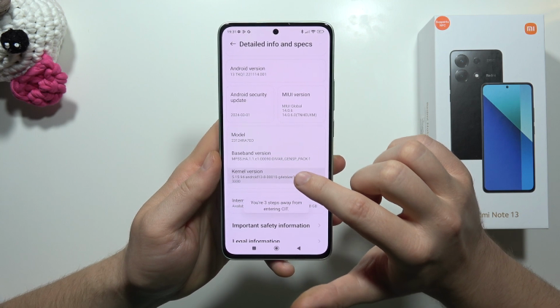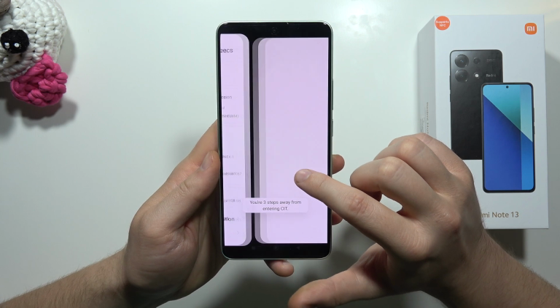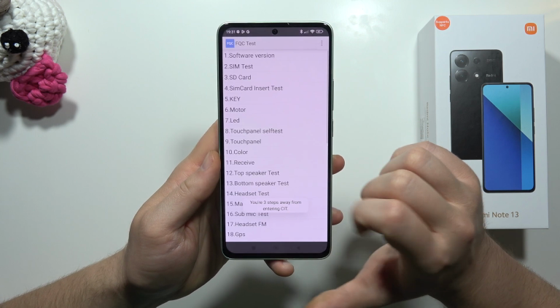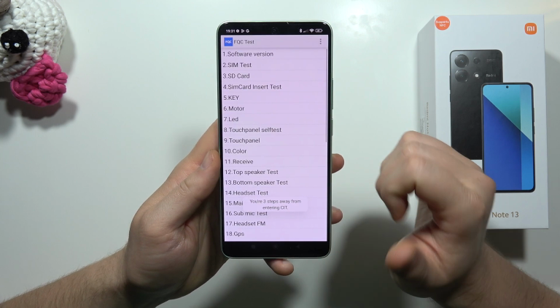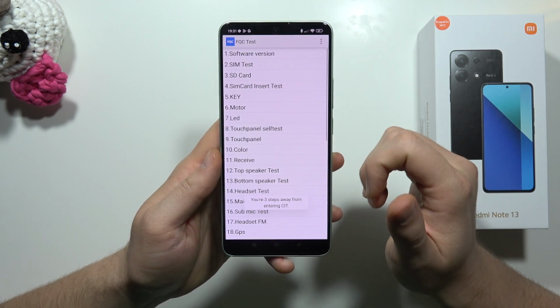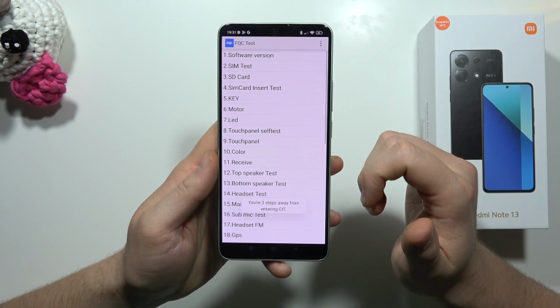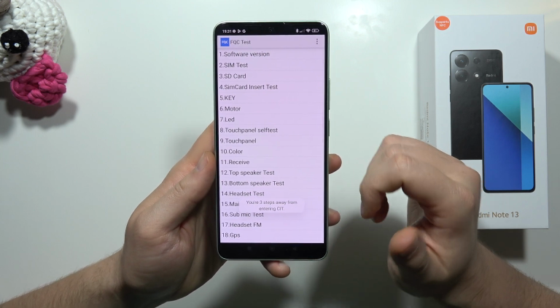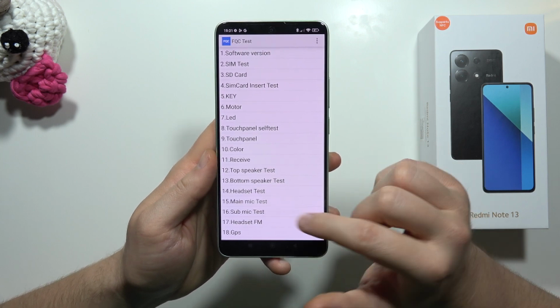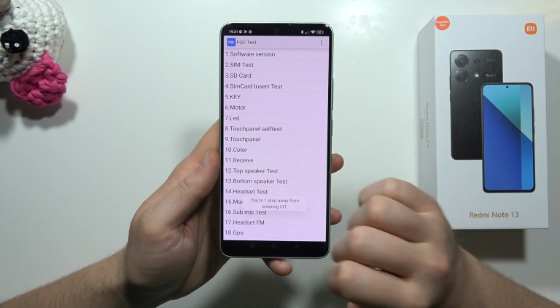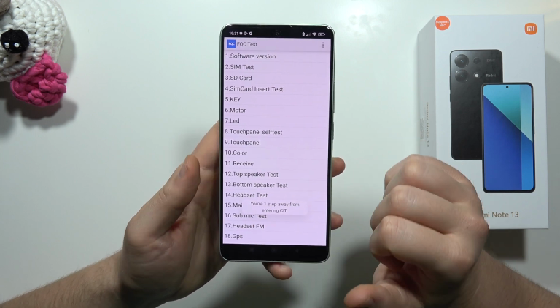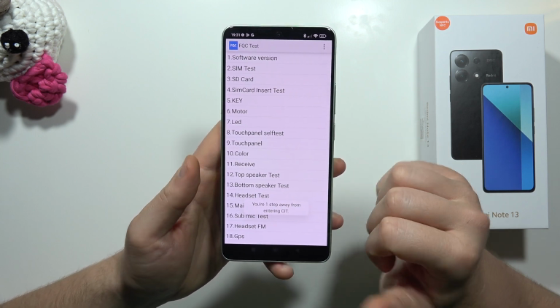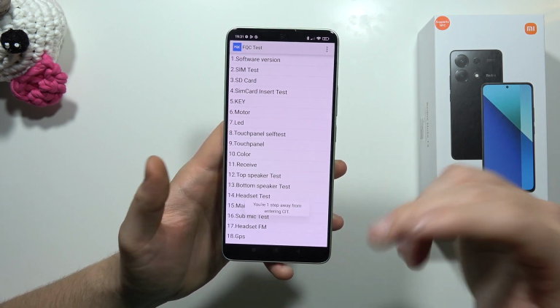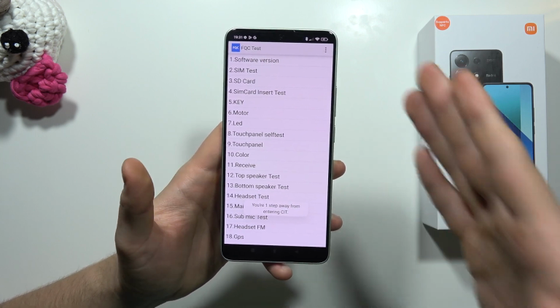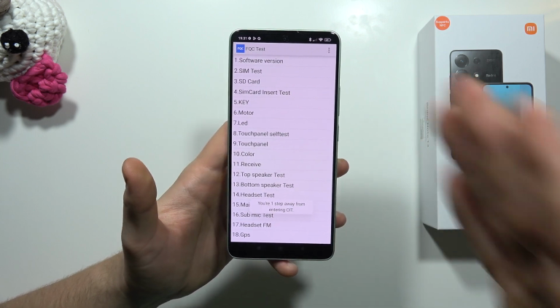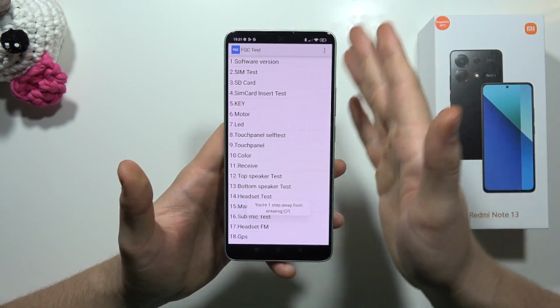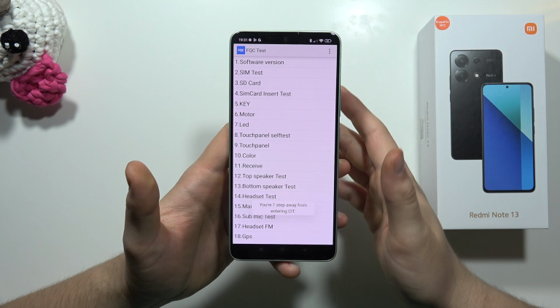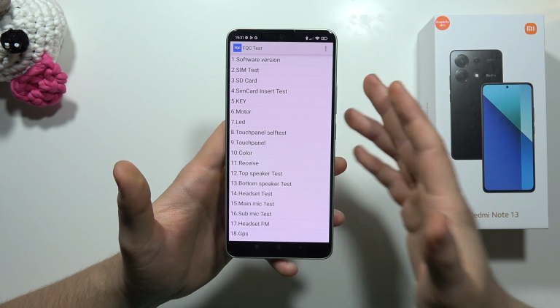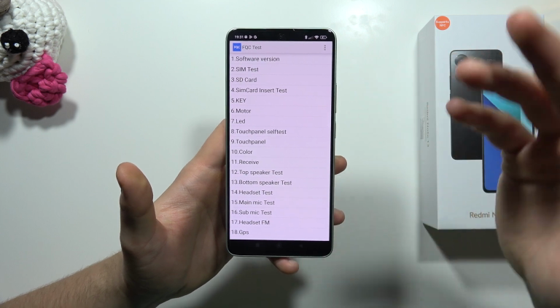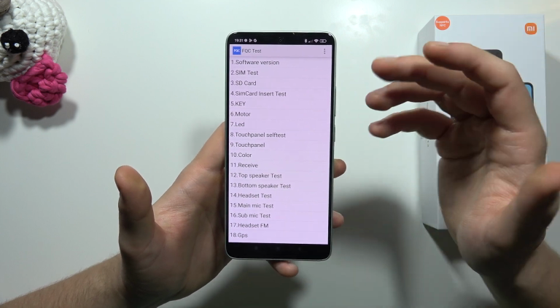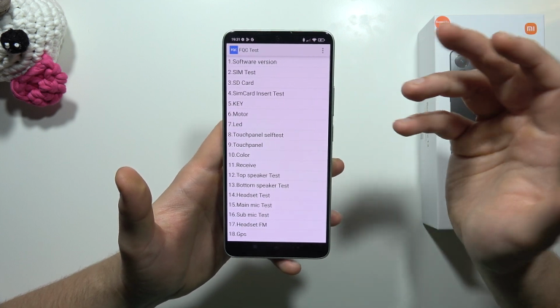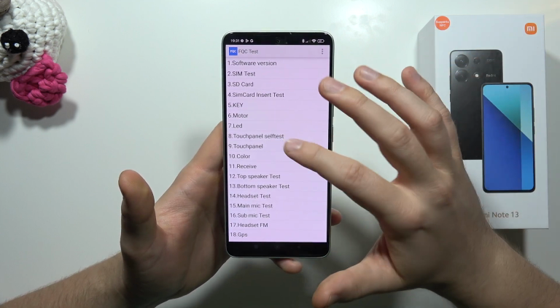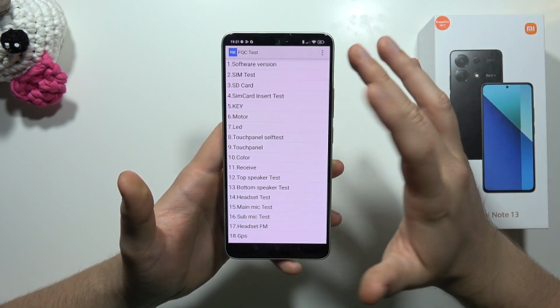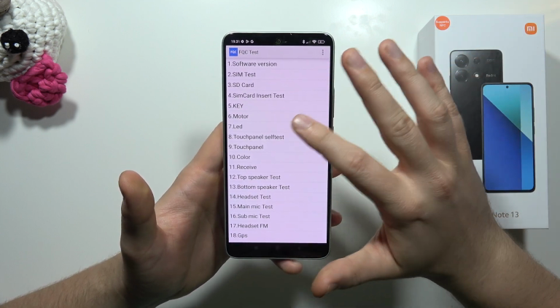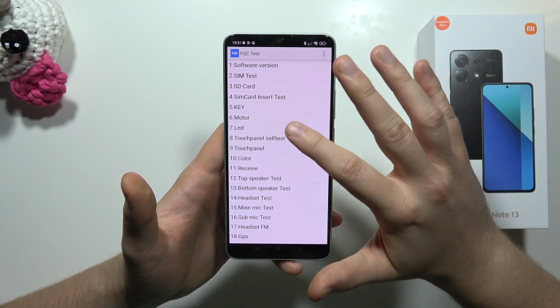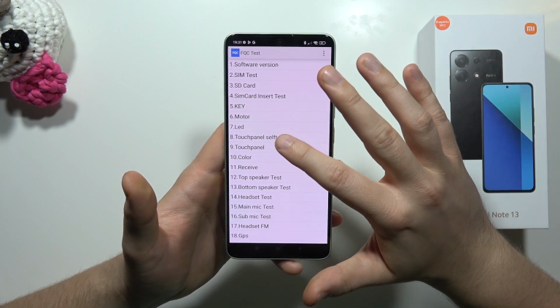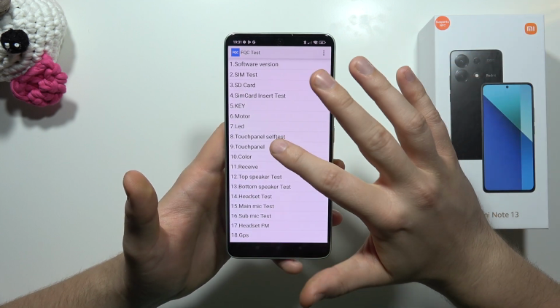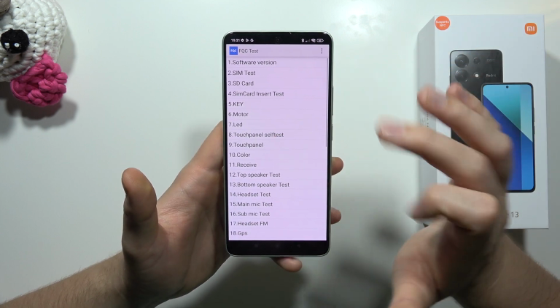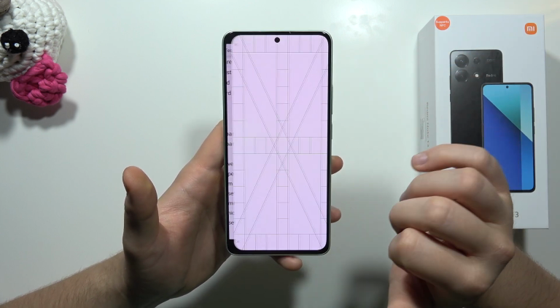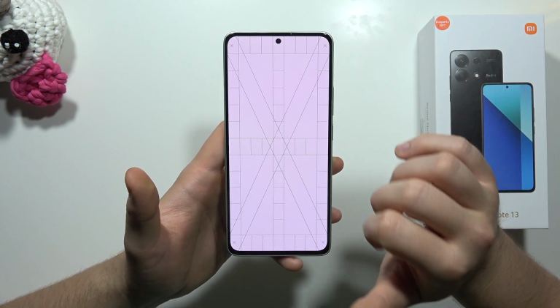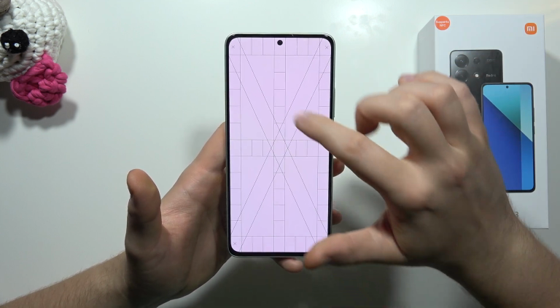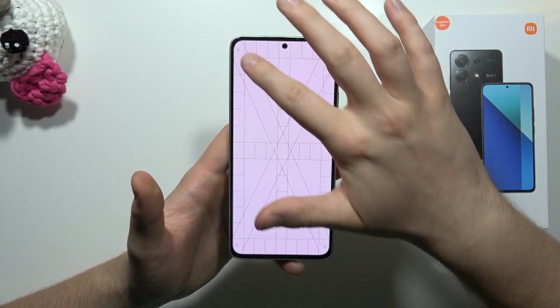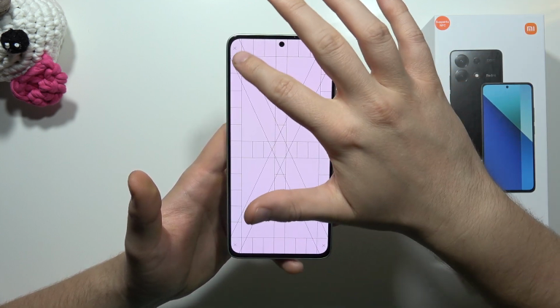So keep tapping, and now when you do this, you will actually get here automatically. And we can, for example, check the touch panel if it works correctly.